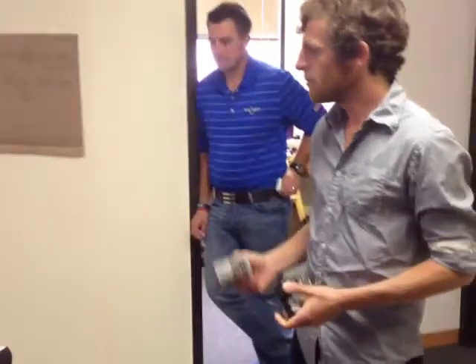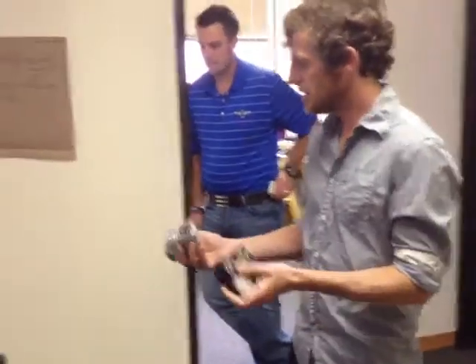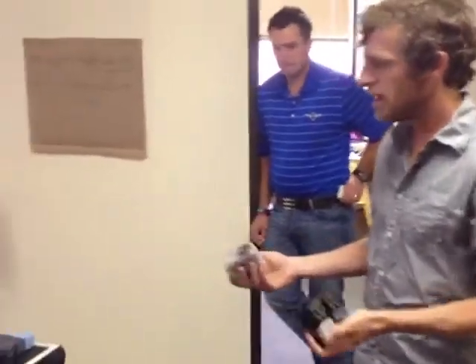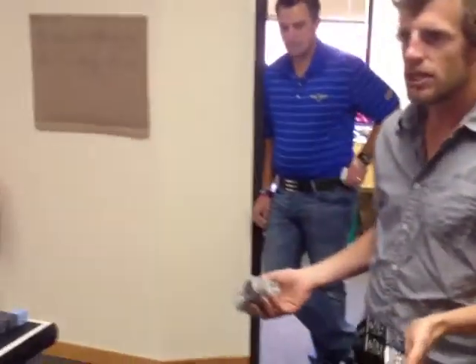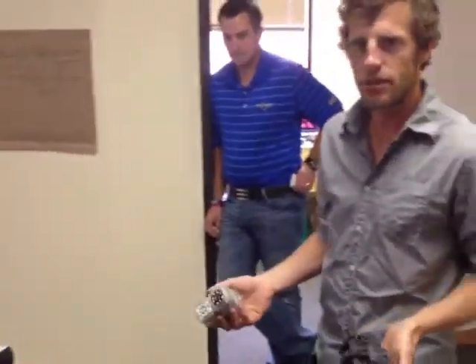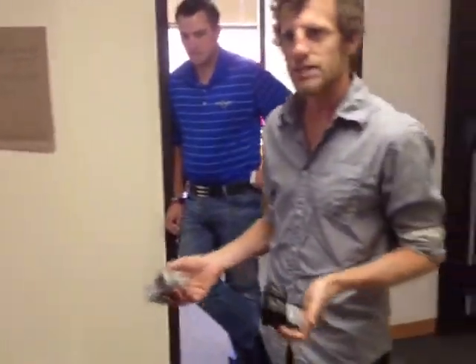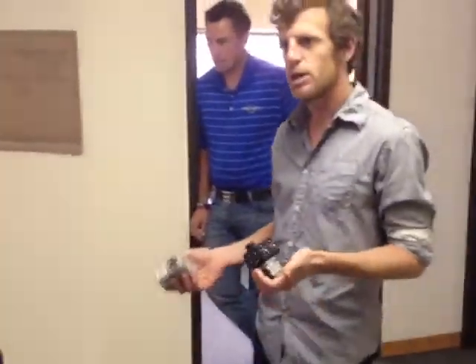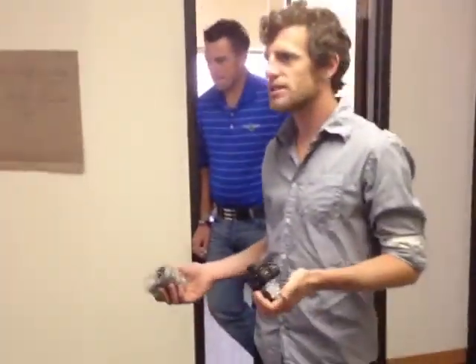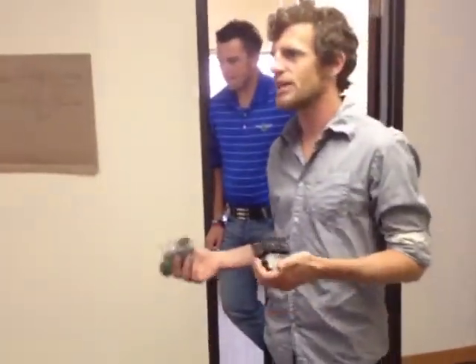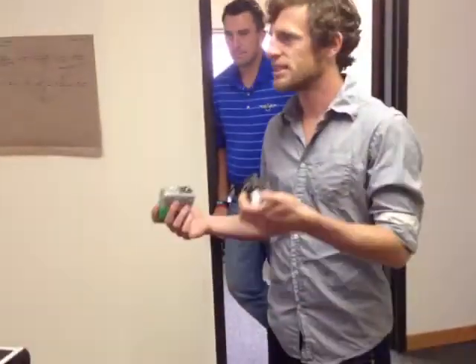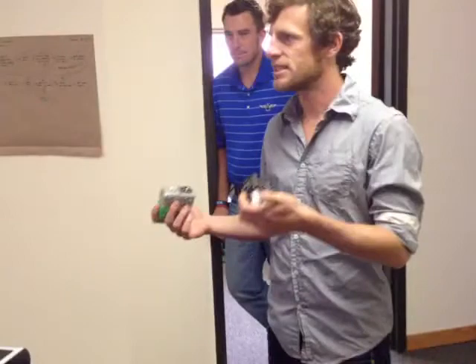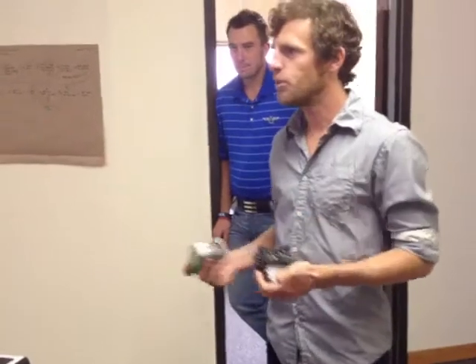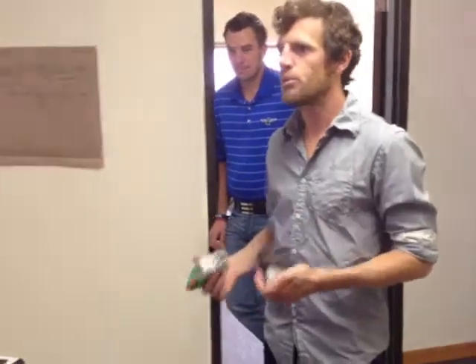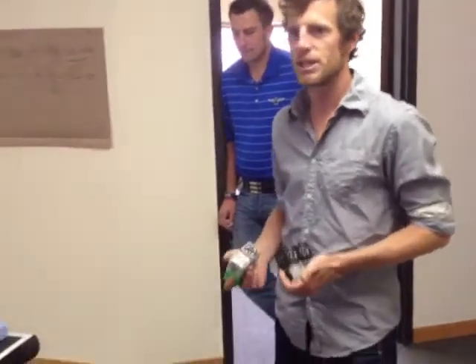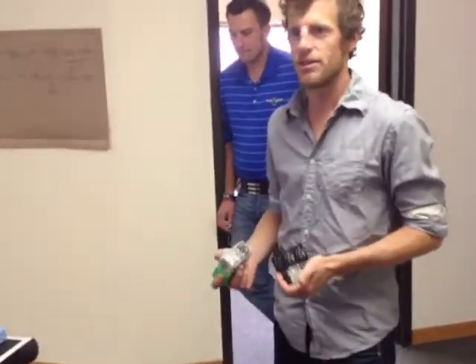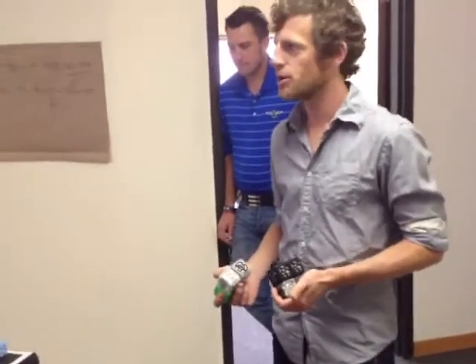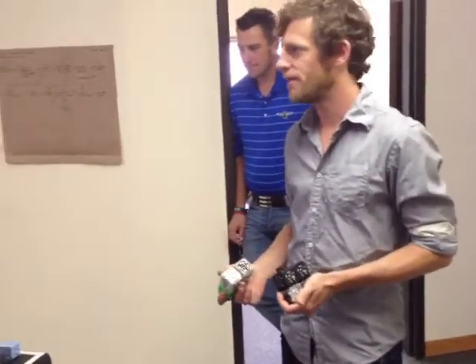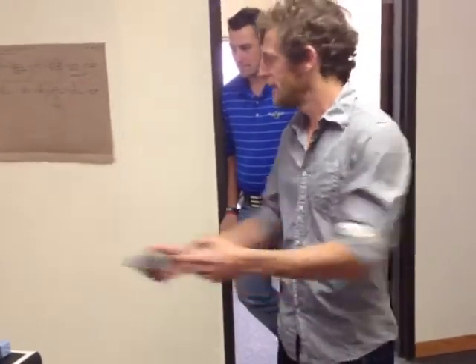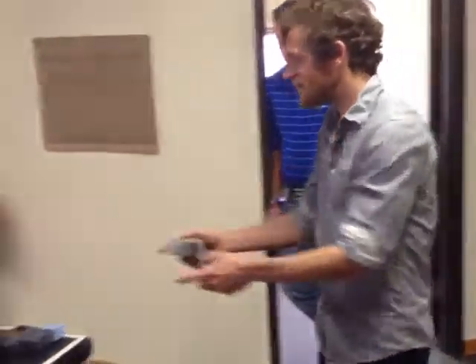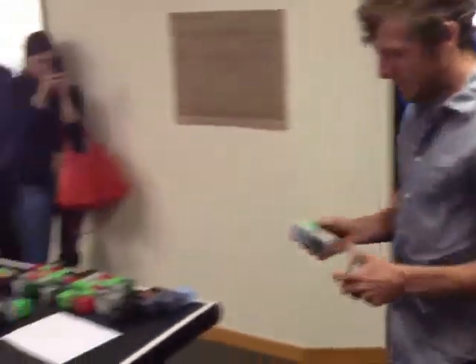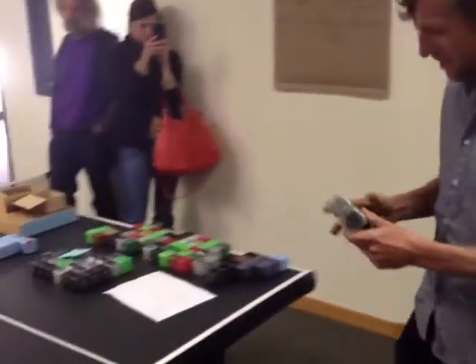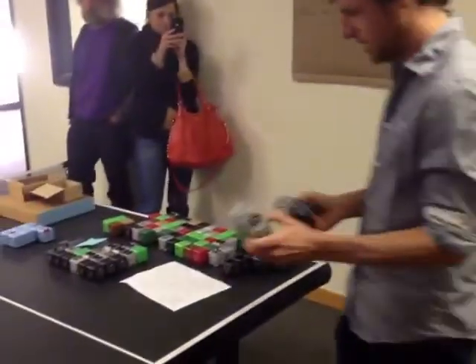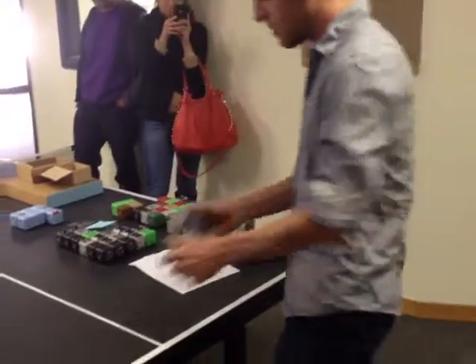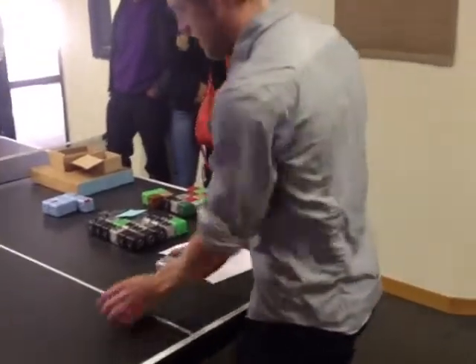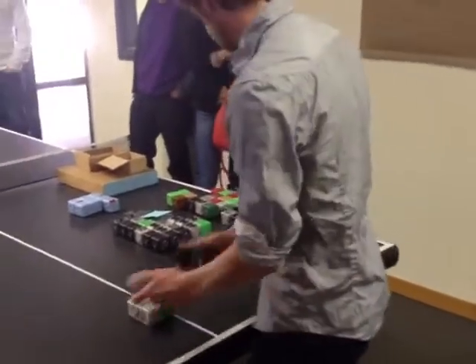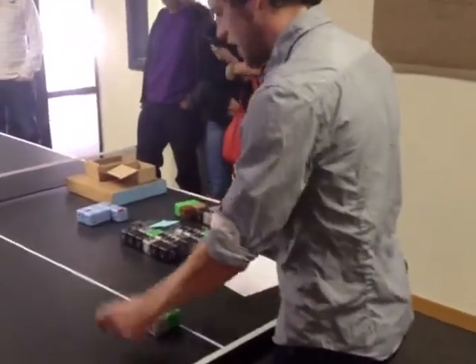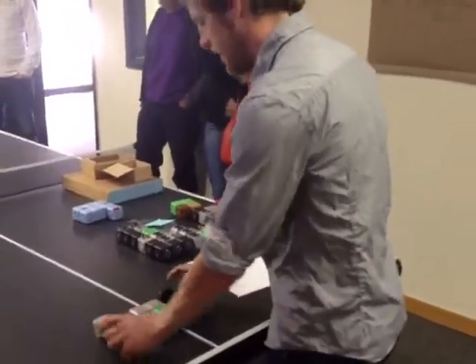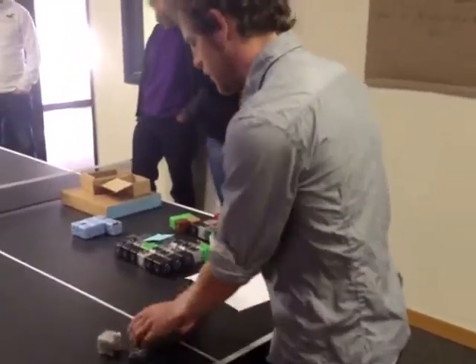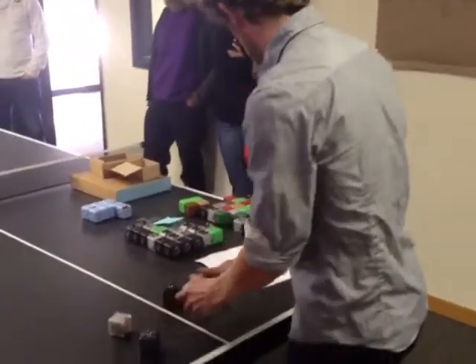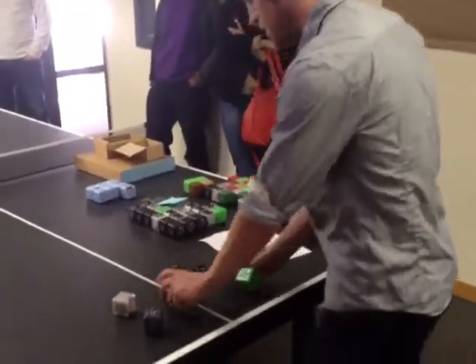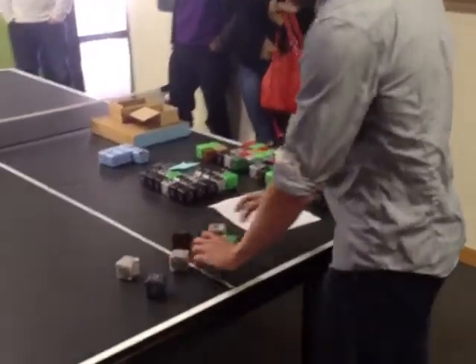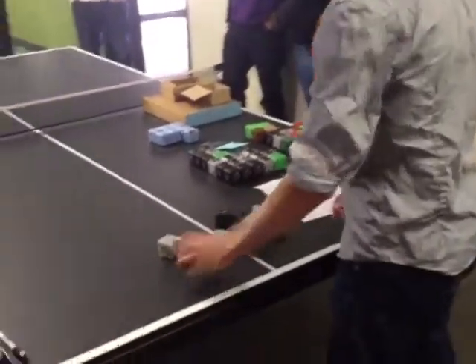We're making thousands and thousands of little tiny robots where each one does something dumb and simple, but when you put them together you get emergent behavior. So this is Cubelets — our fun little robot system. There are lots of tiny little cubes, and each one does something different.